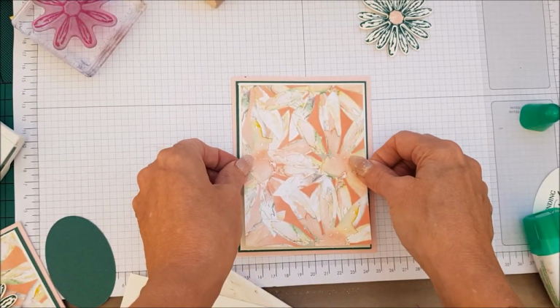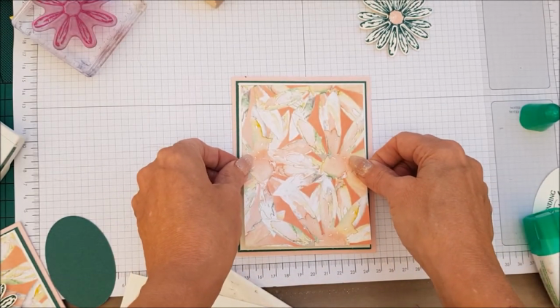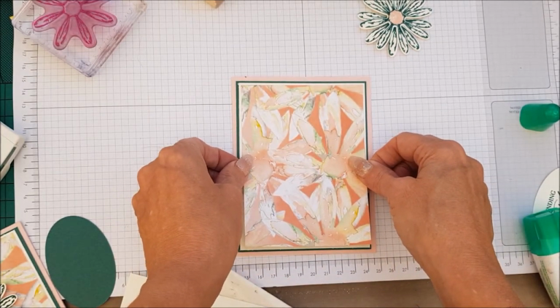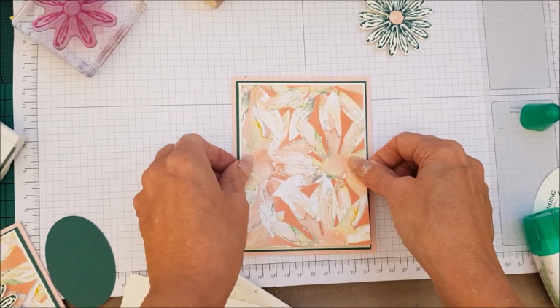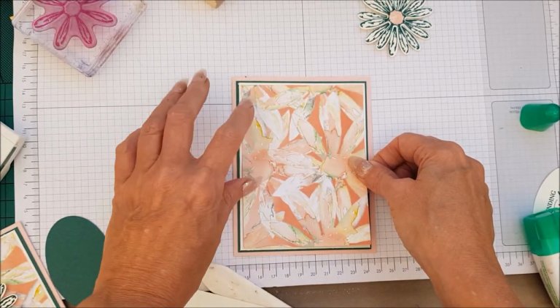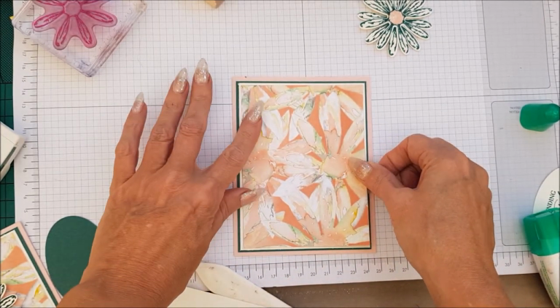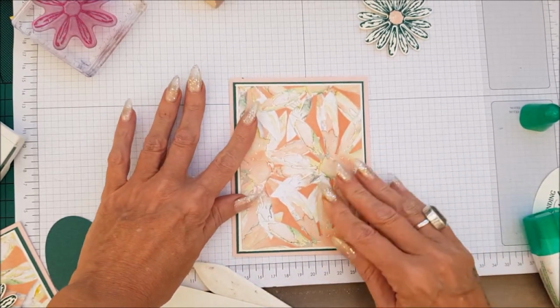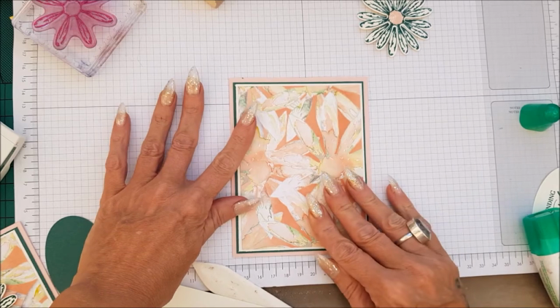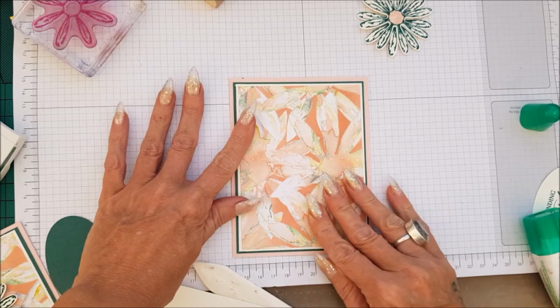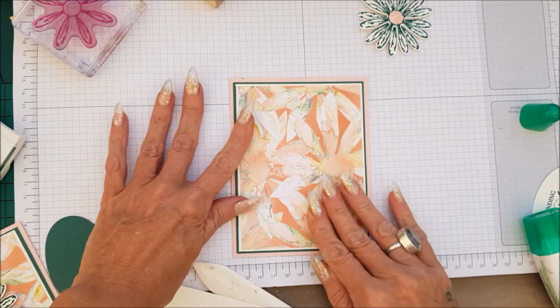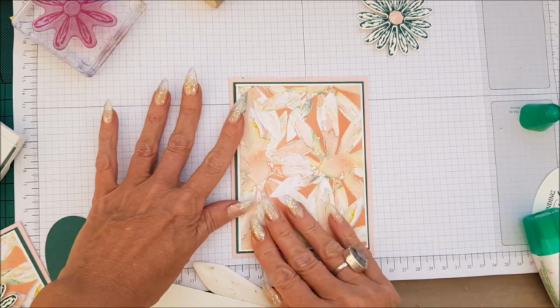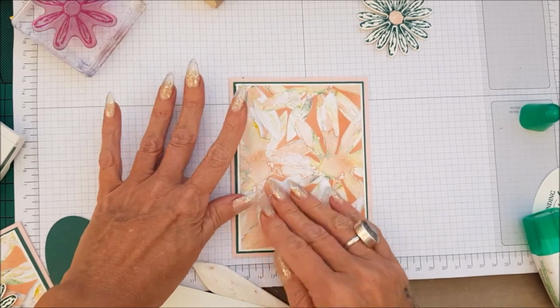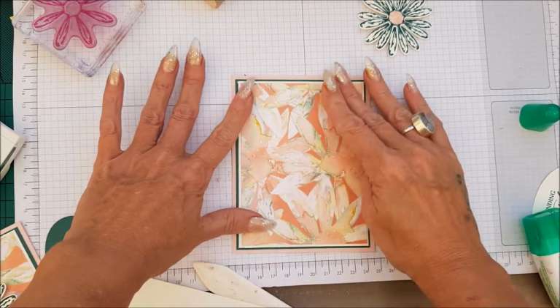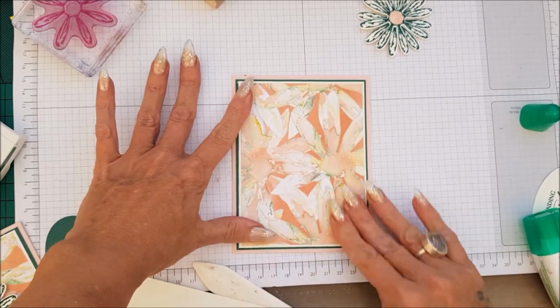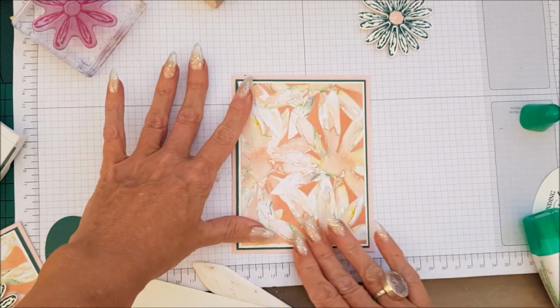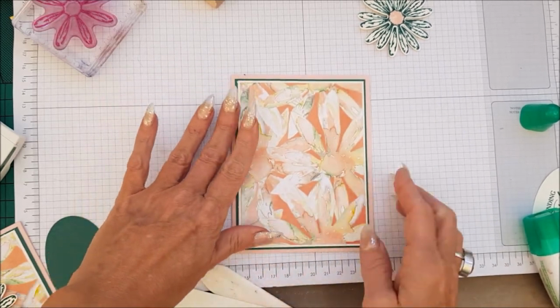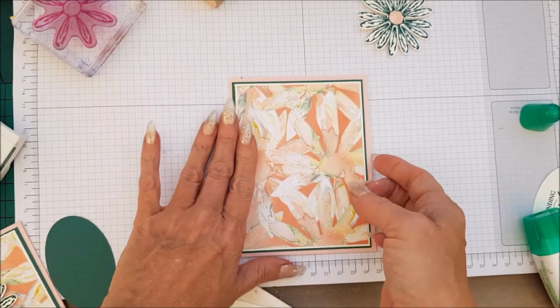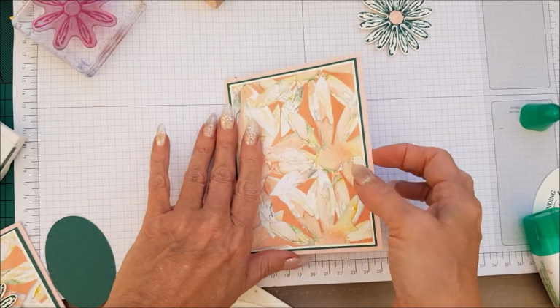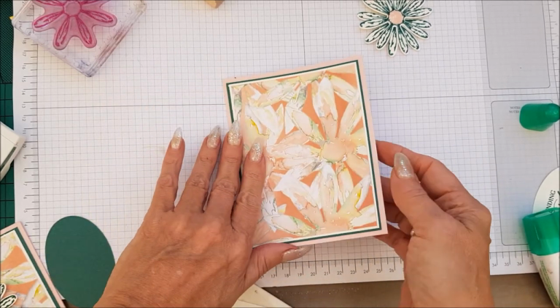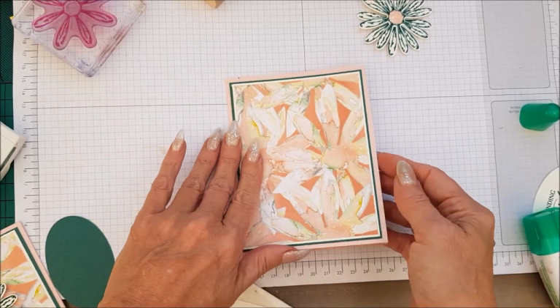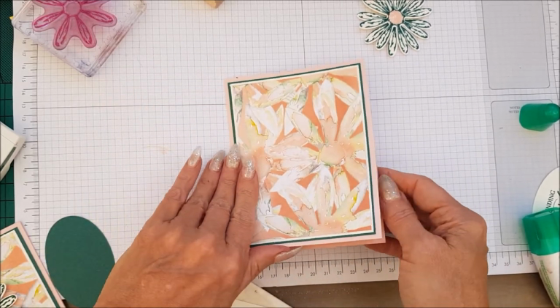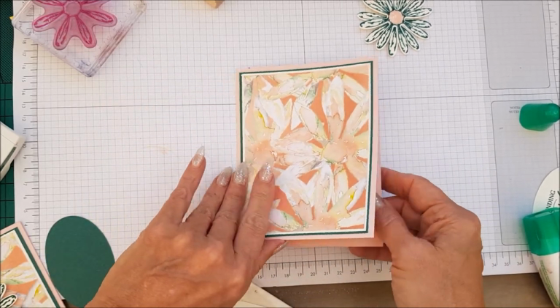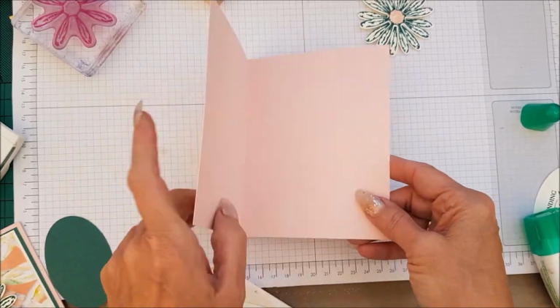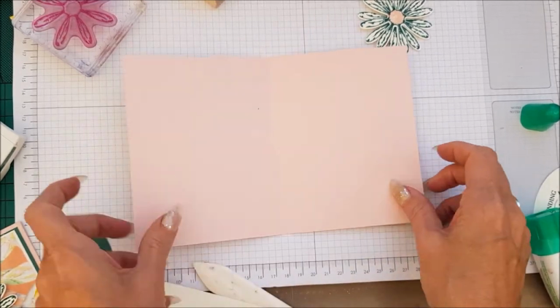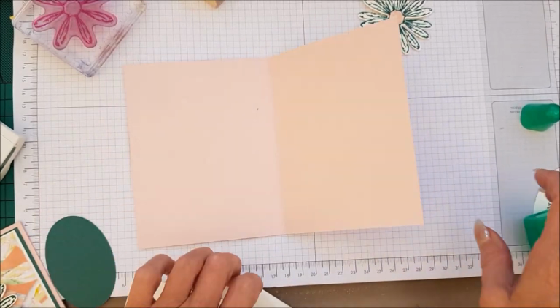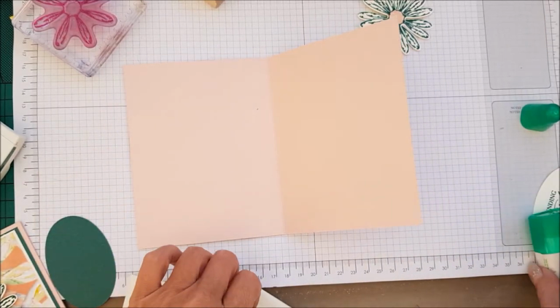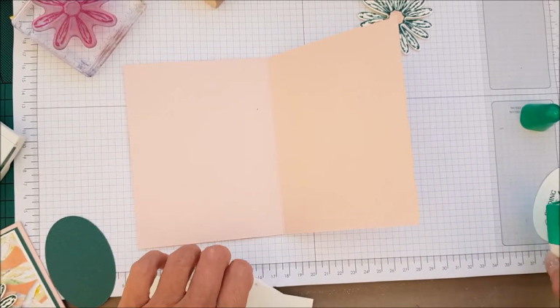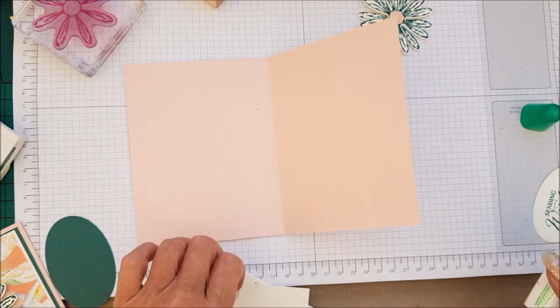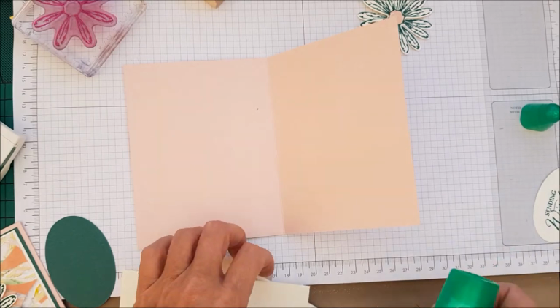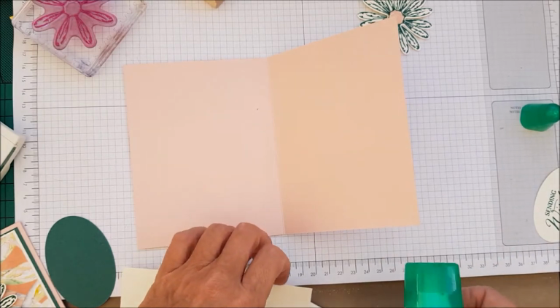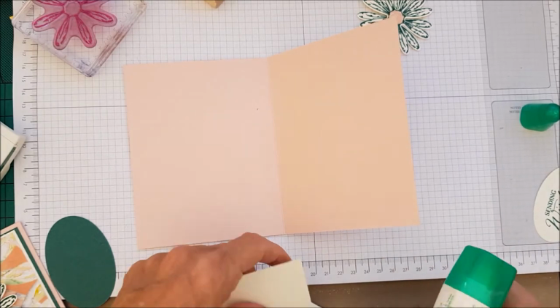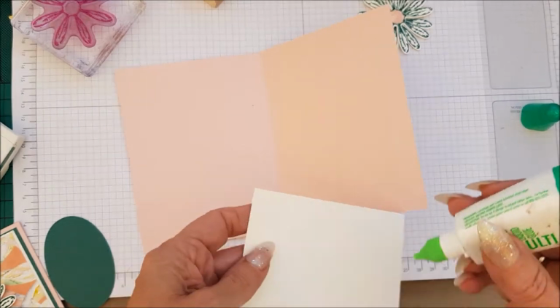Like that. And then our daisy up there. And then we're going to put the inside piece in.